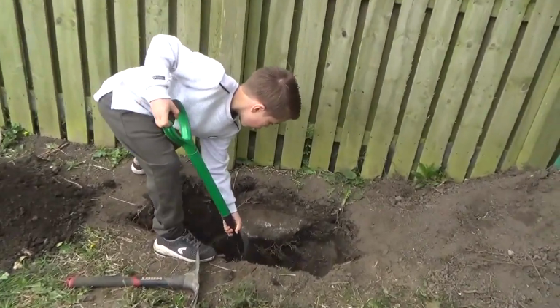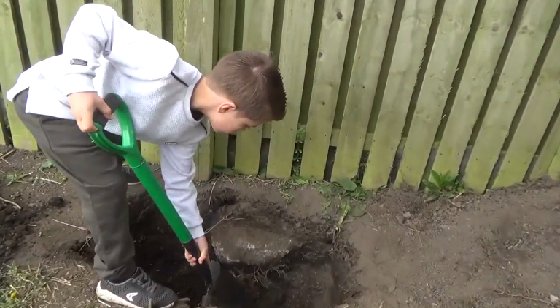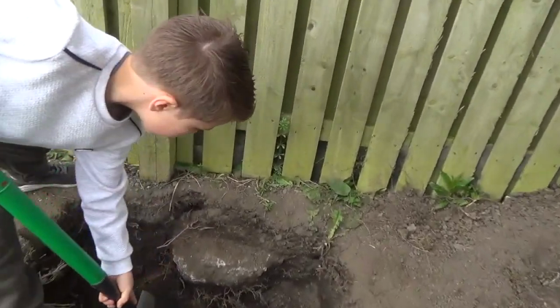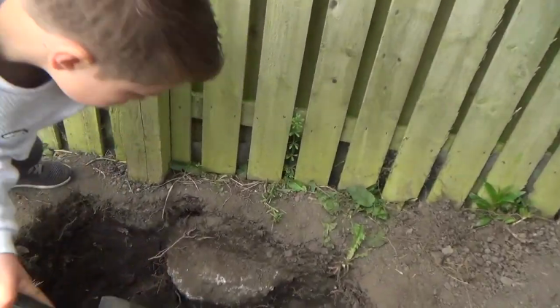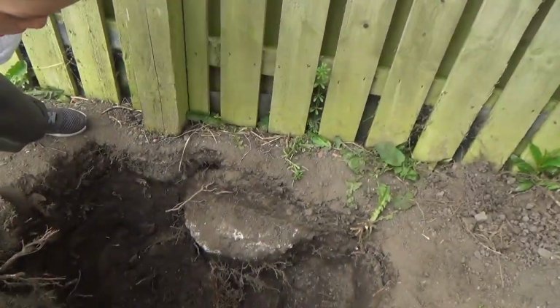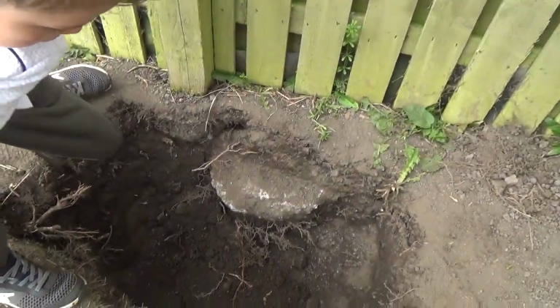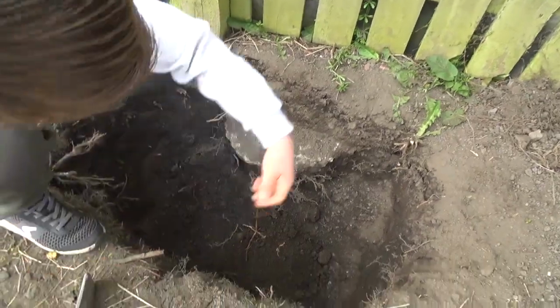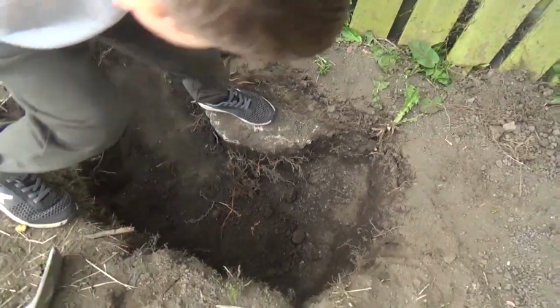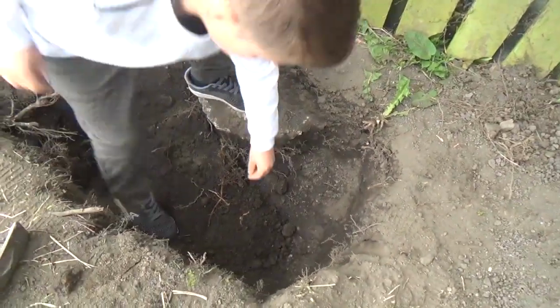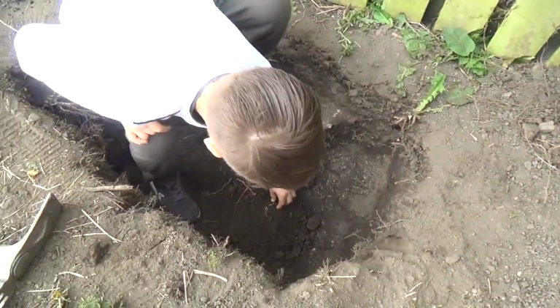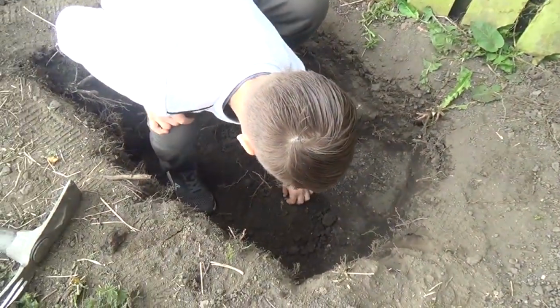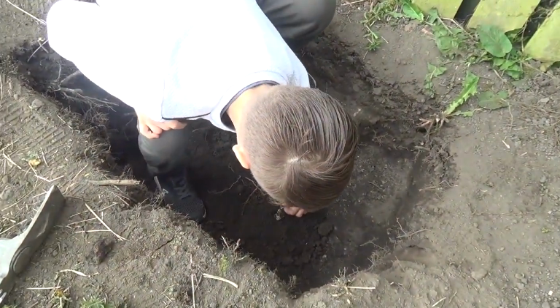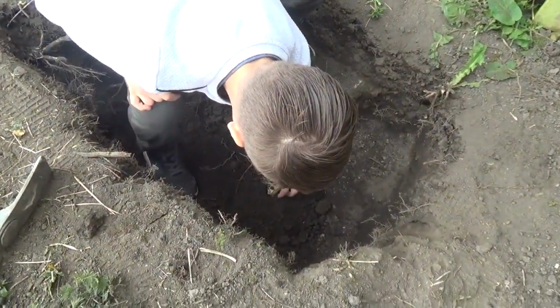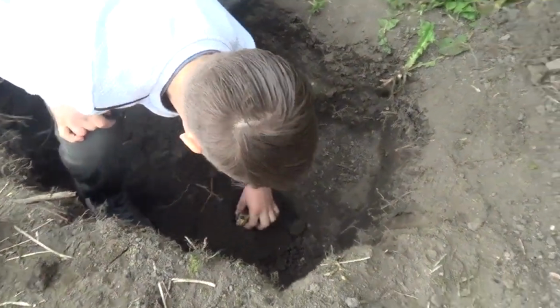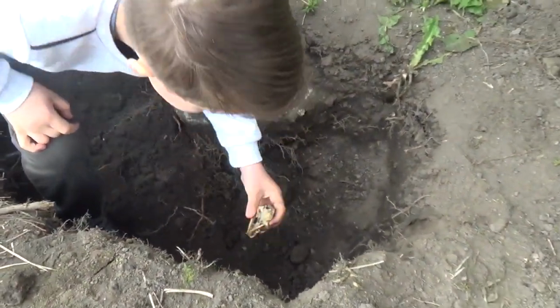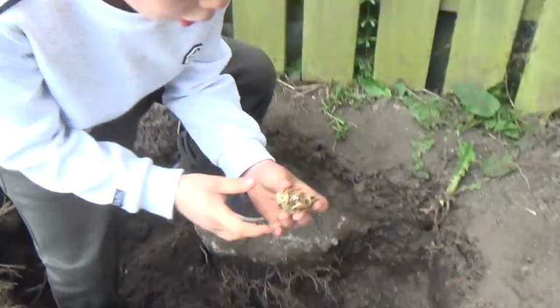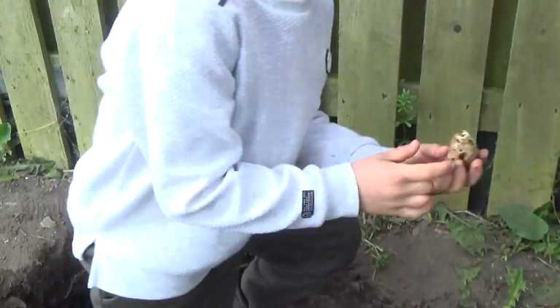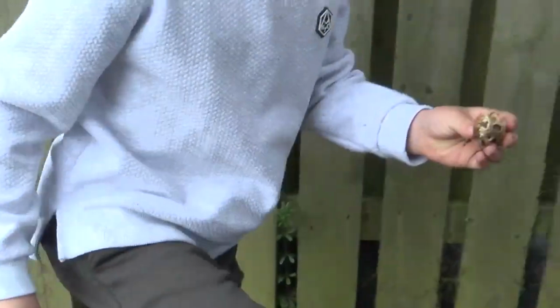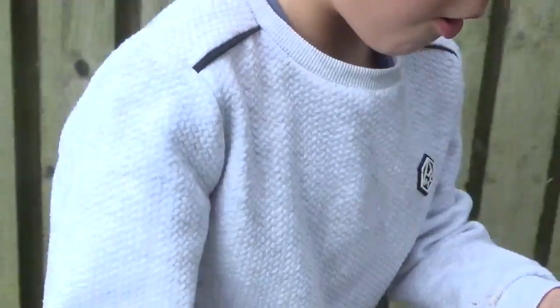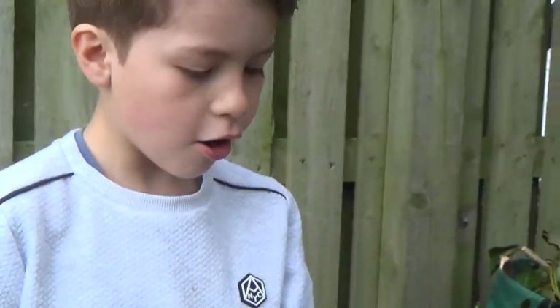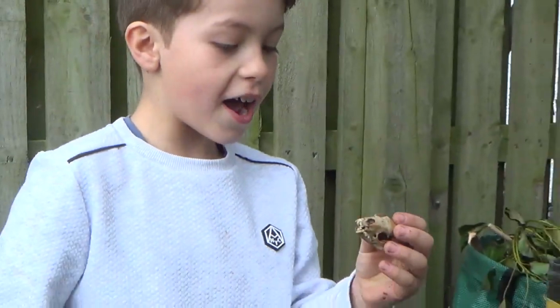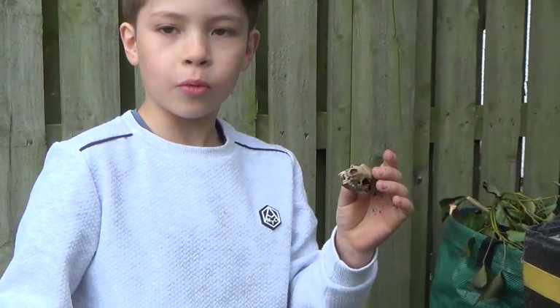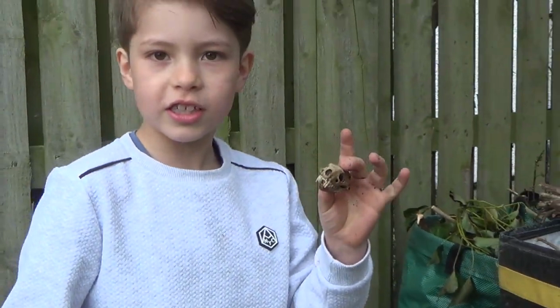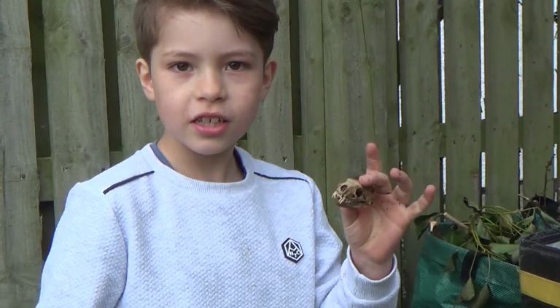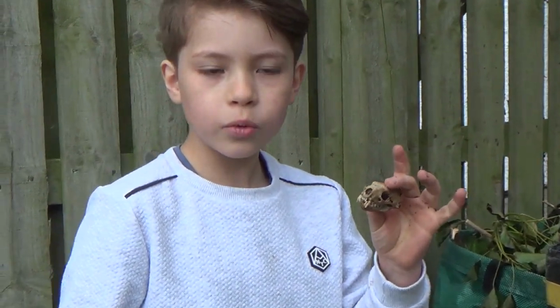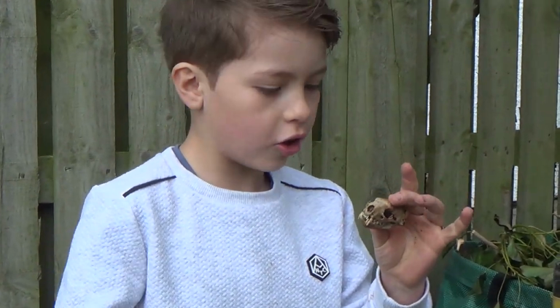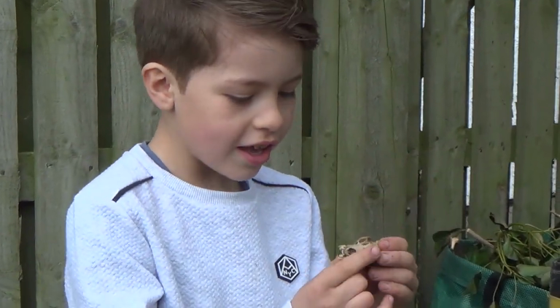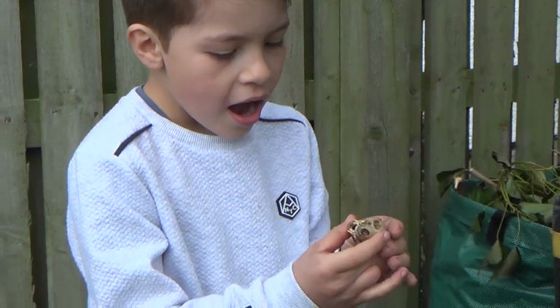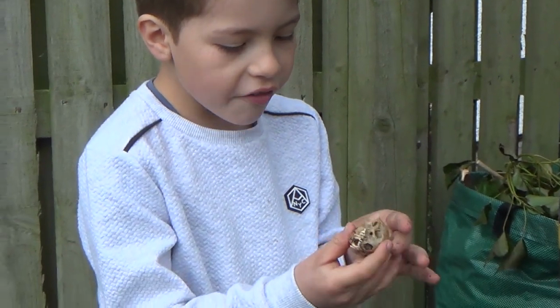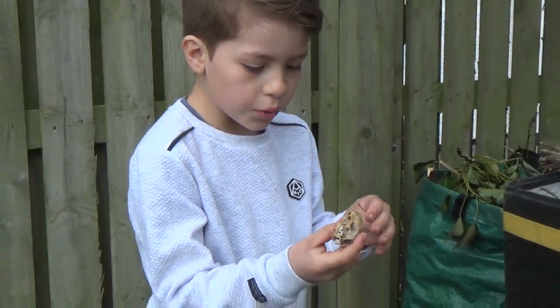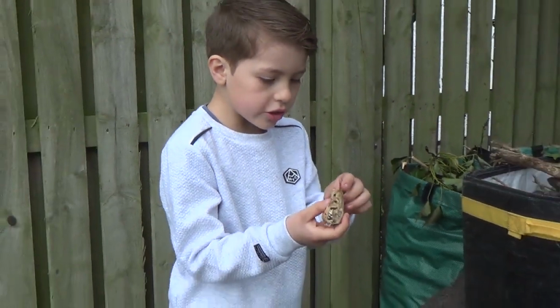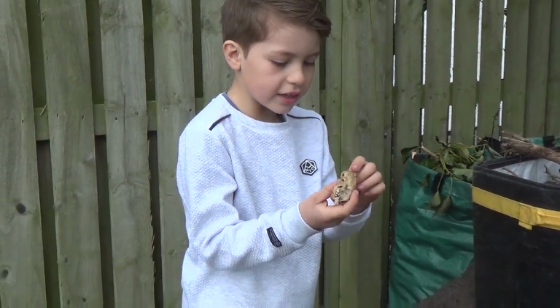Whoa, what's that? What is that? It's a bone! I know what animal this is — a weasel. I found a weasel skeleton!